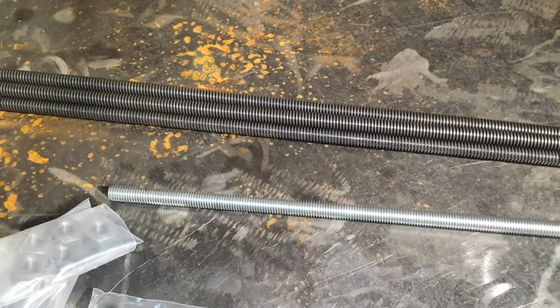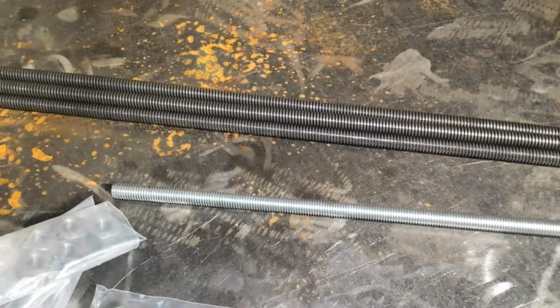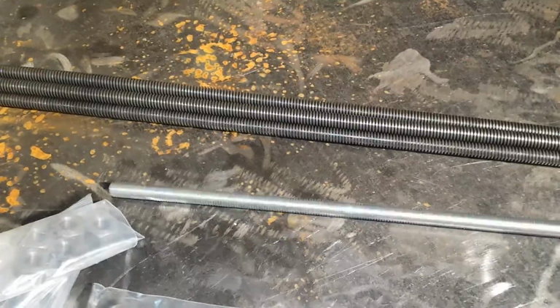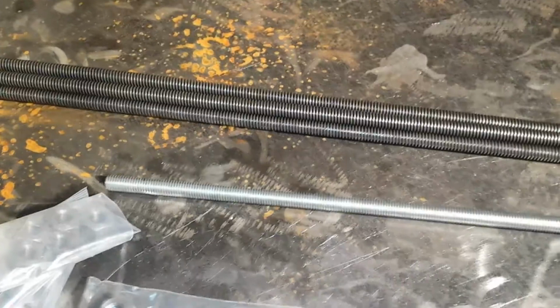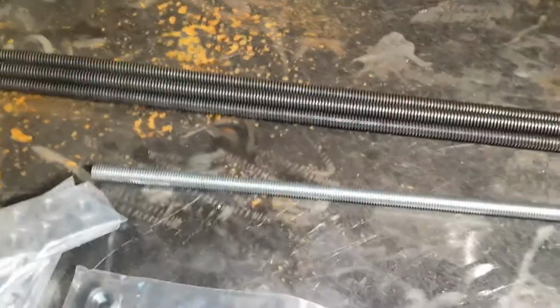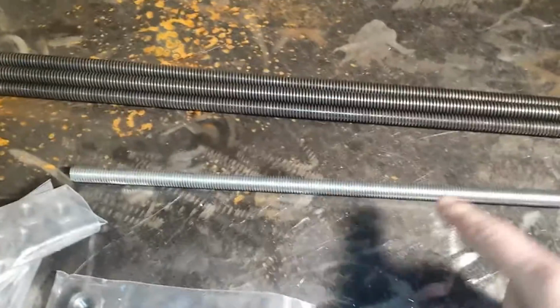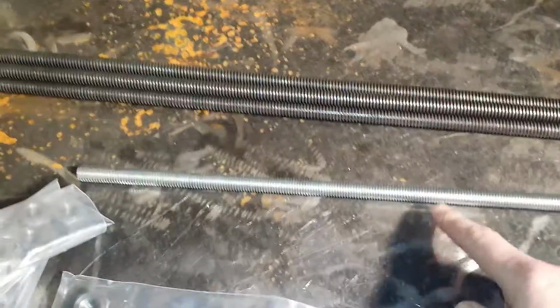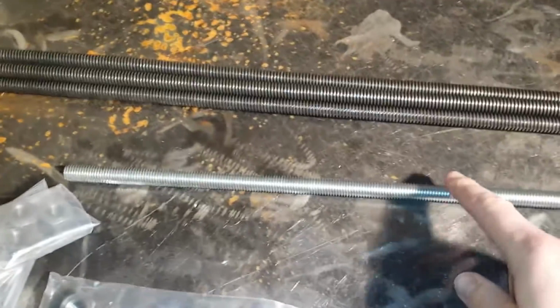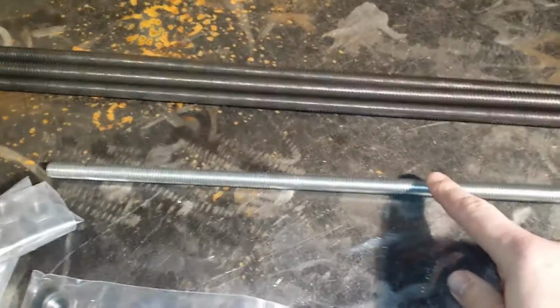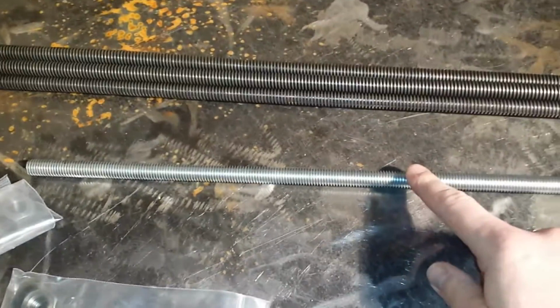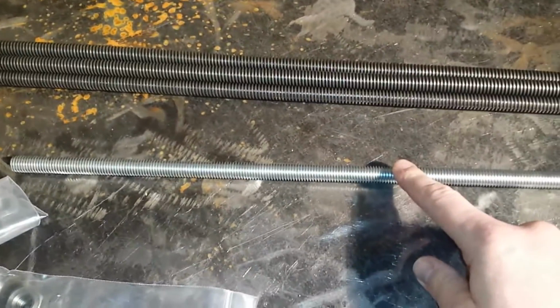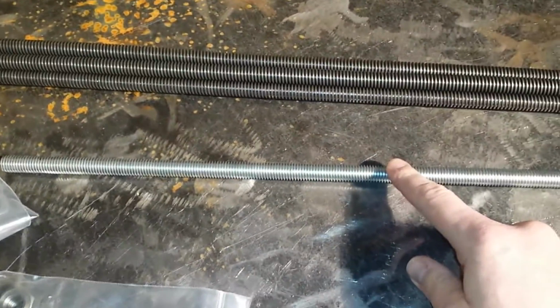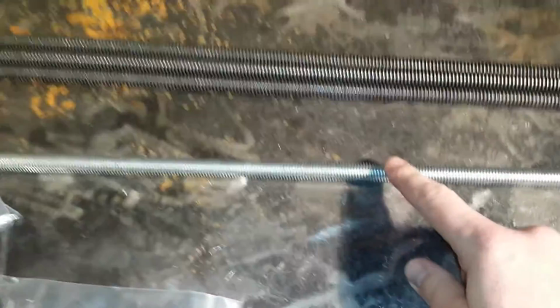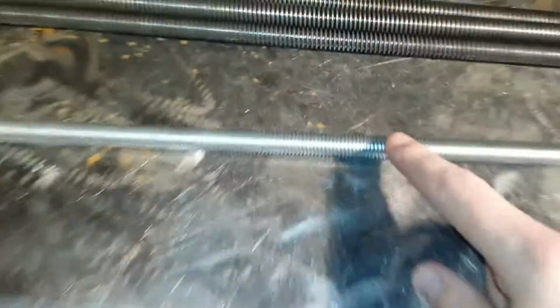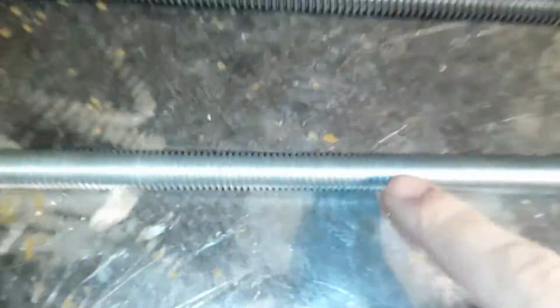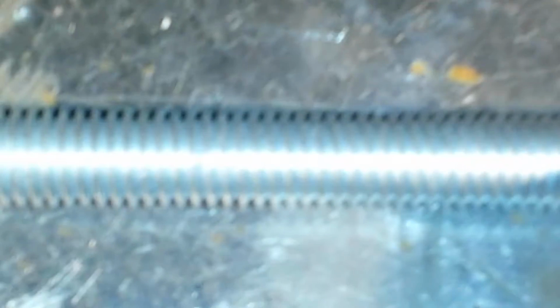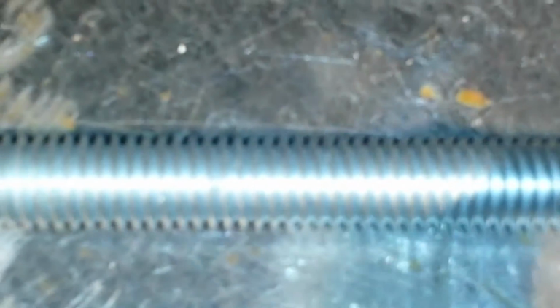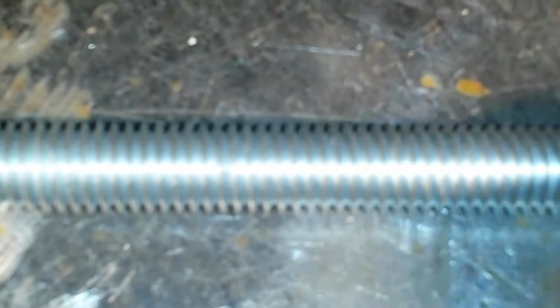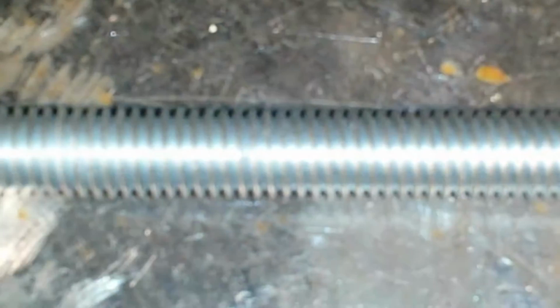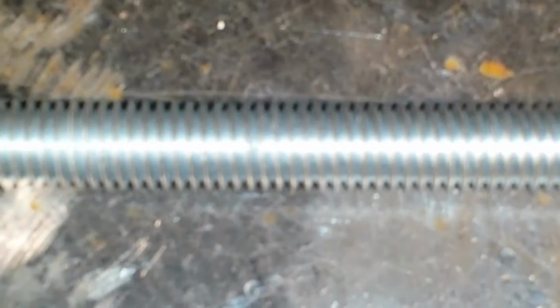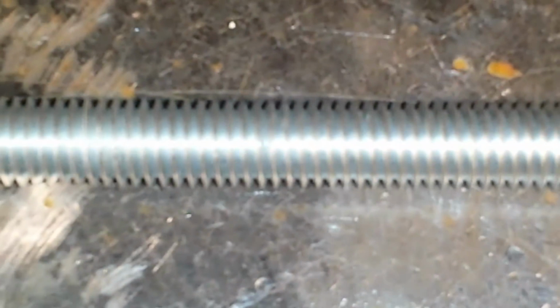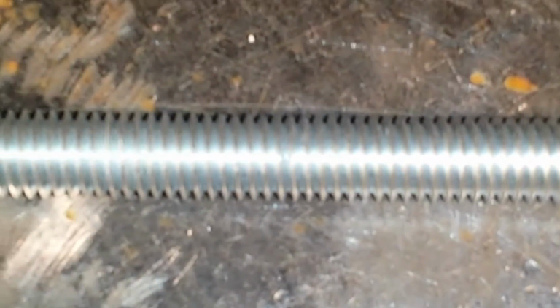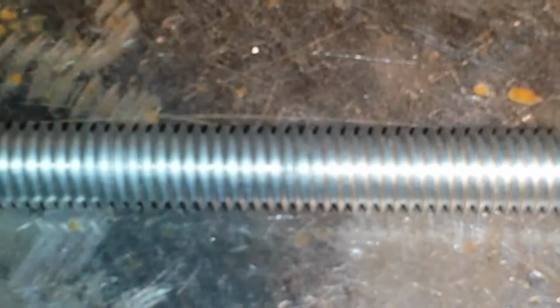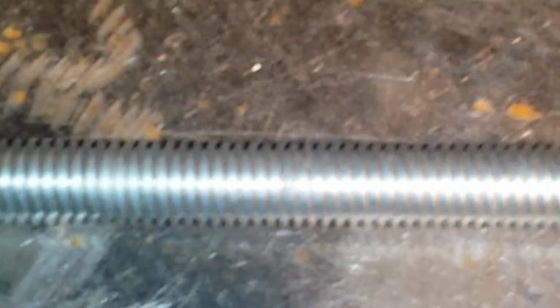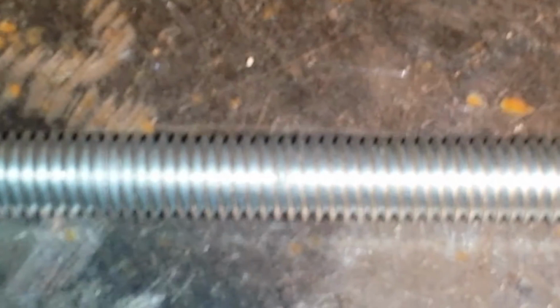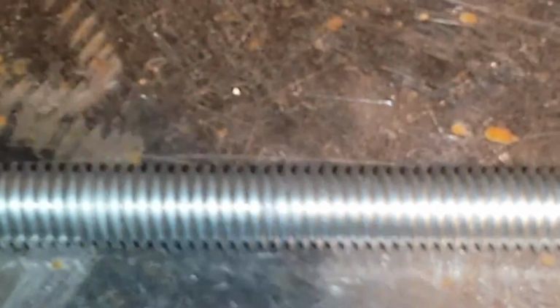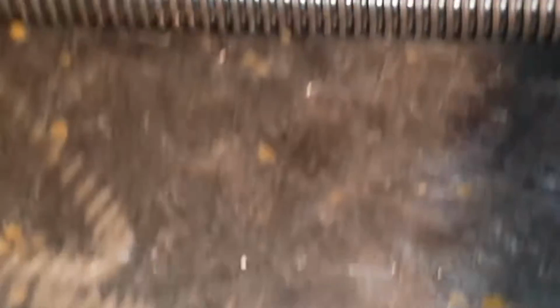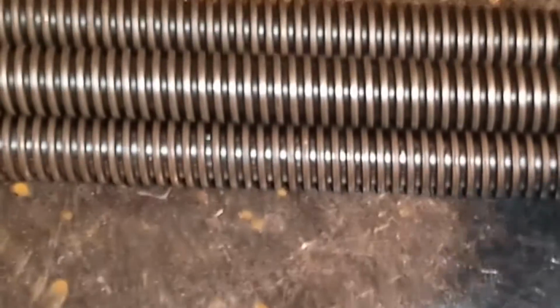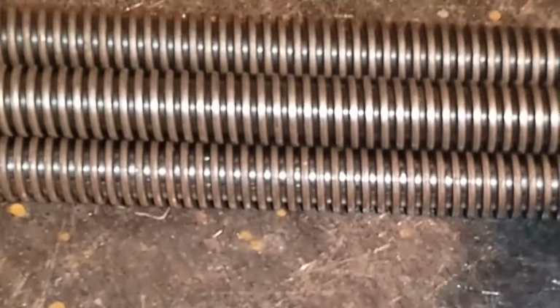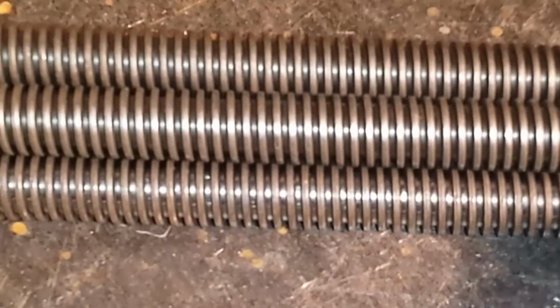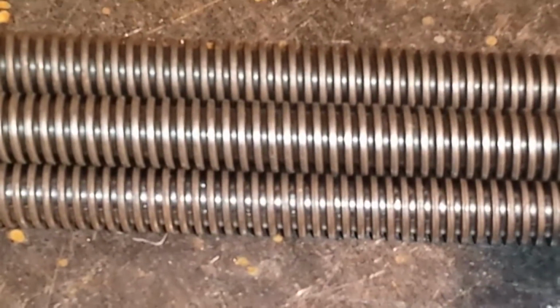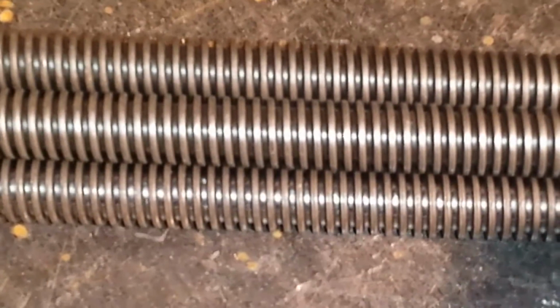So what I ended up doing — right here is some threaded rod that I've been using. You can look at the pitch and the number of threads right there. And then right up here I have some Acme threads.